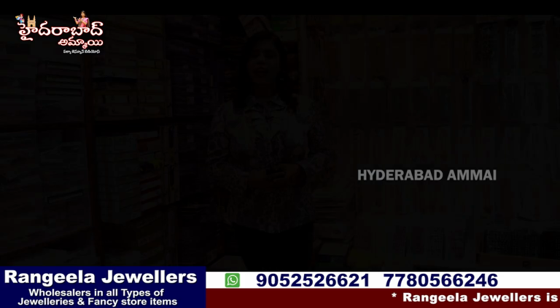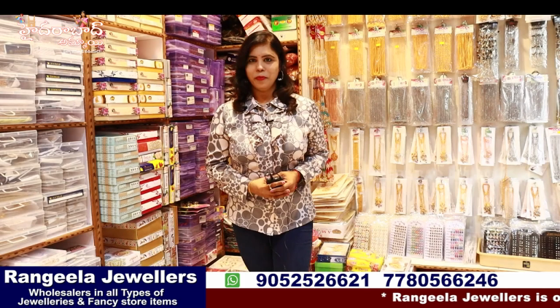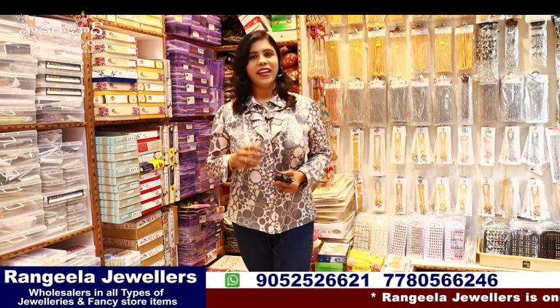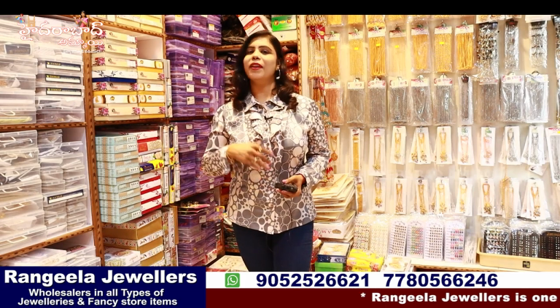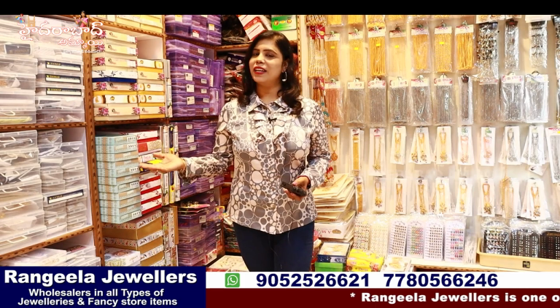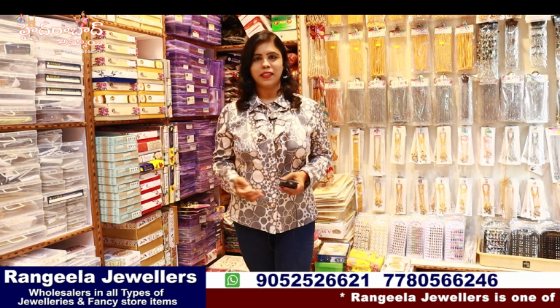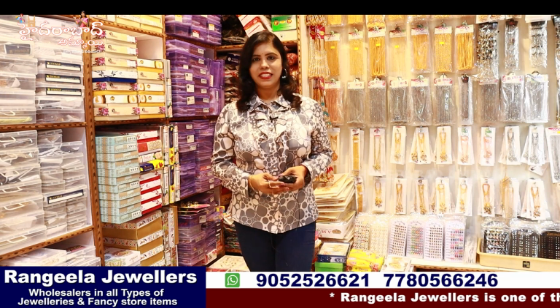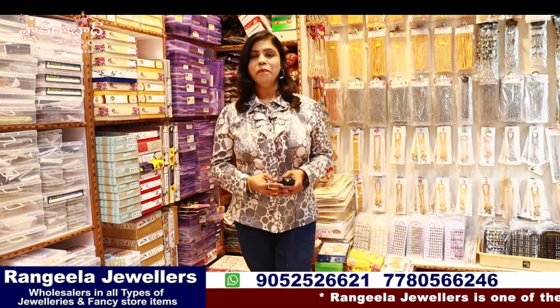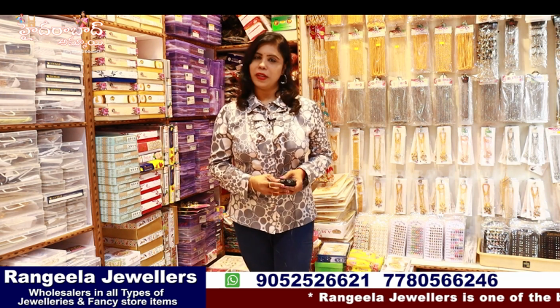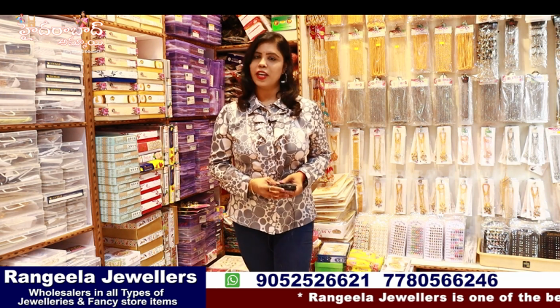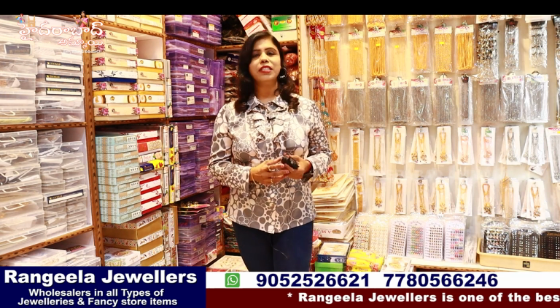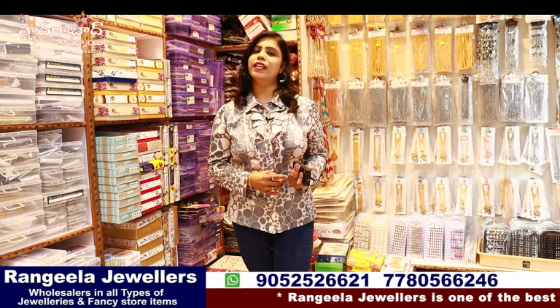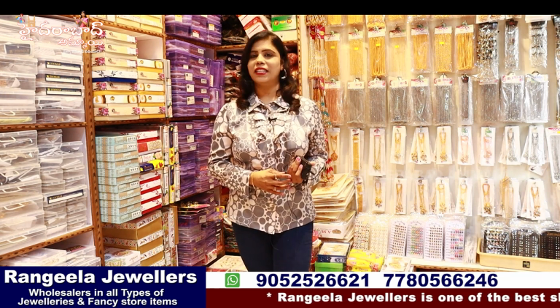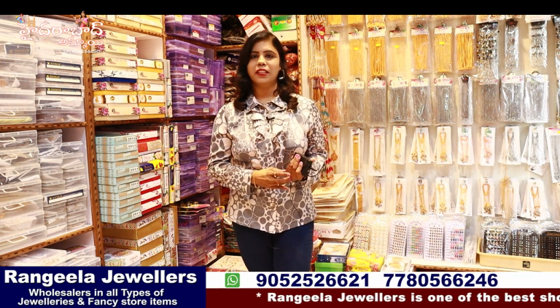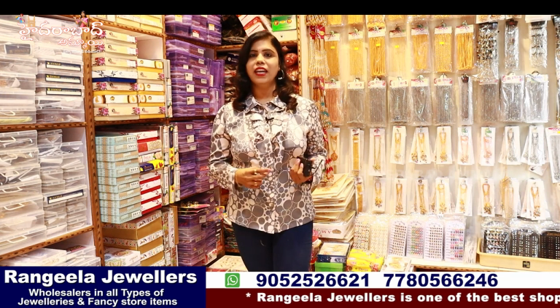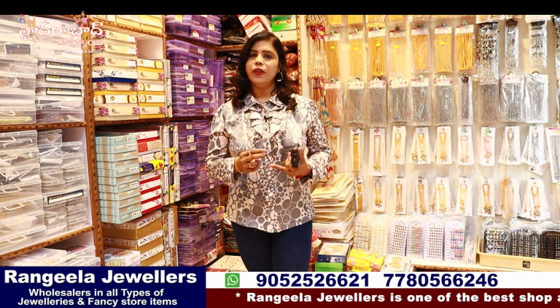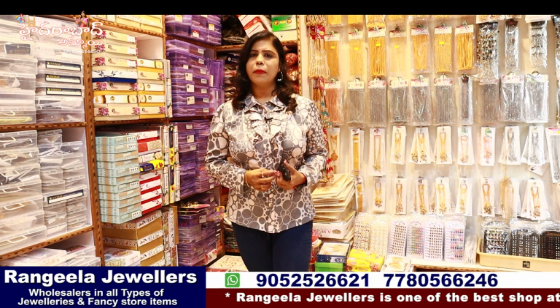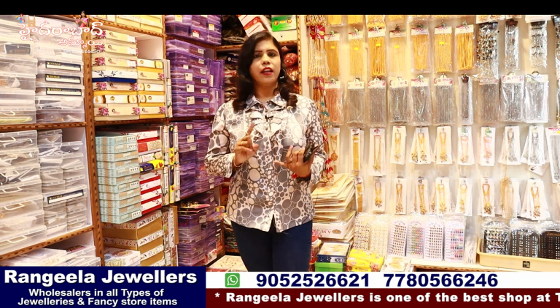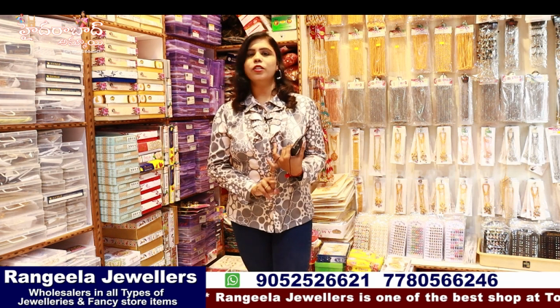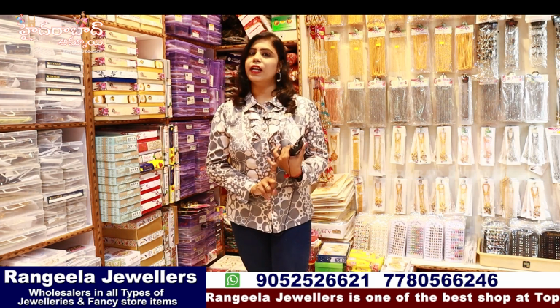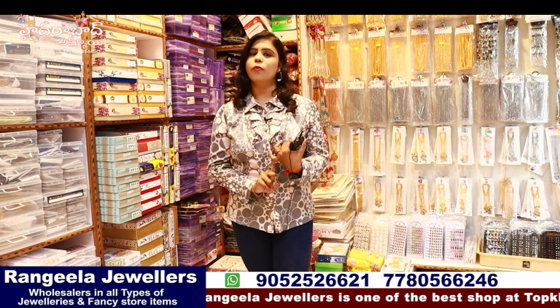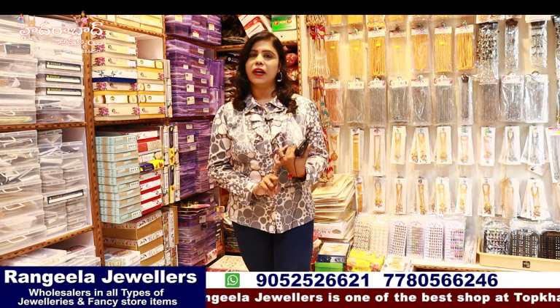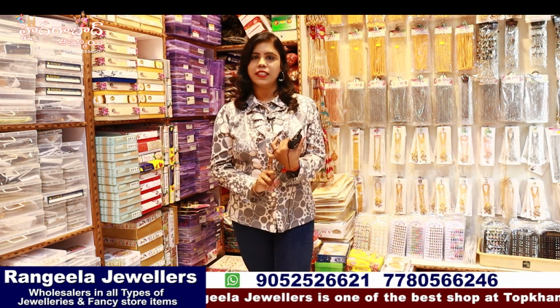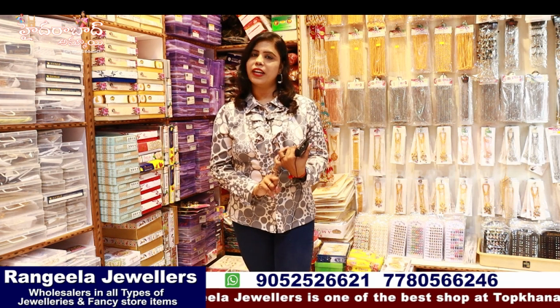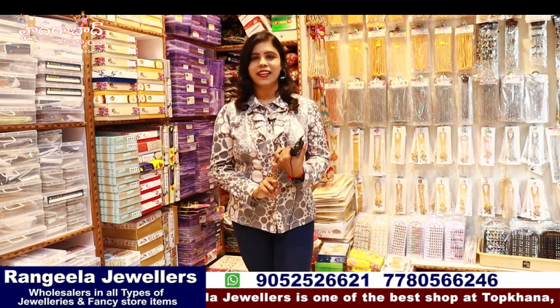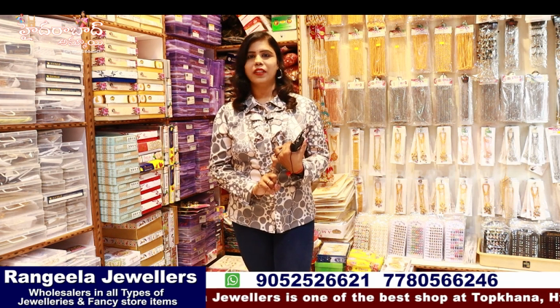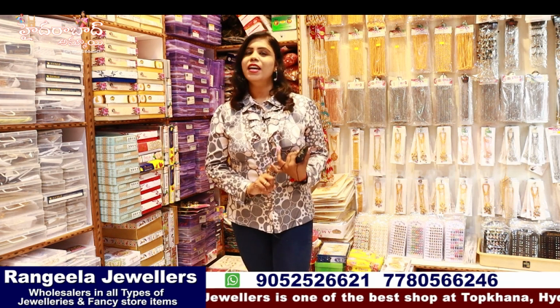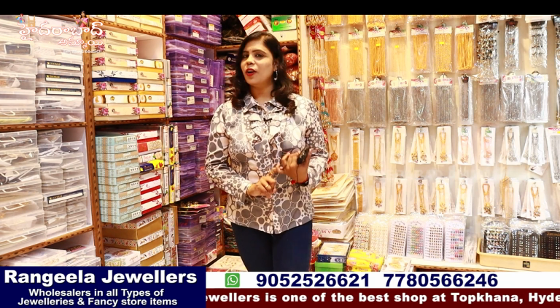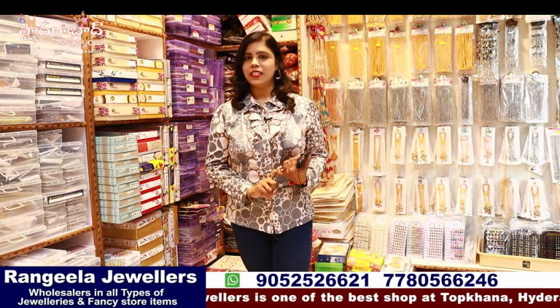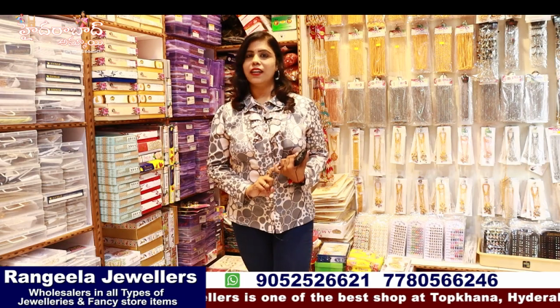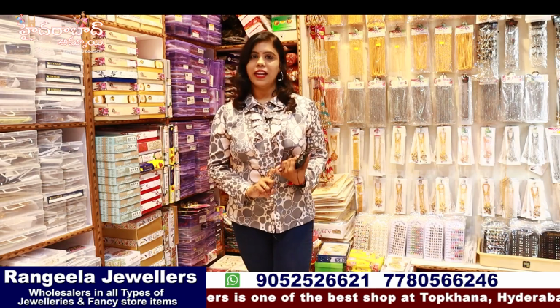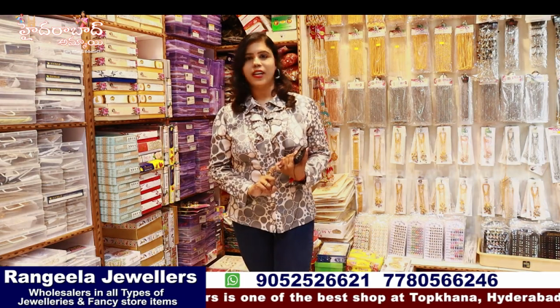Hi, hello everyone. I am Banu. Welcome to Hyderabad's channel. This day I'm going to tell you about a nice sale dealer. I'm going to tell you about the jewelry collection and the fancy store related collections. I'm going to tell you about the shop name: Rangila Jewelers.